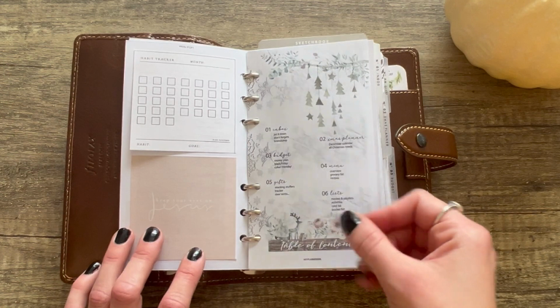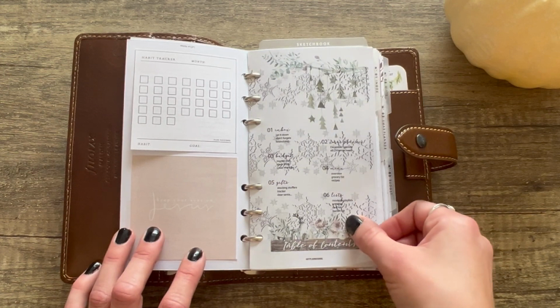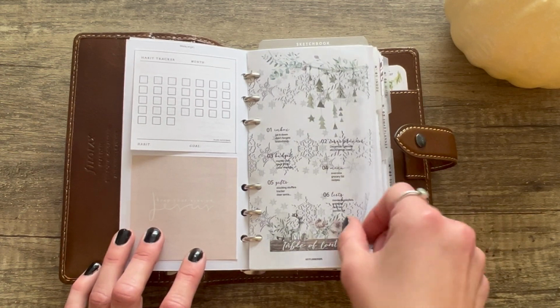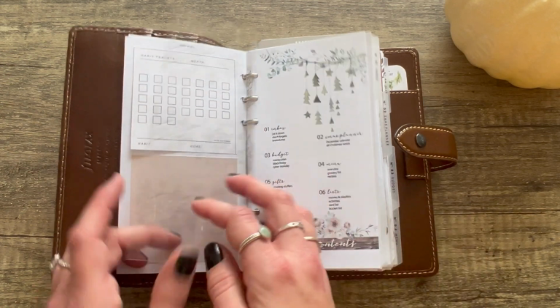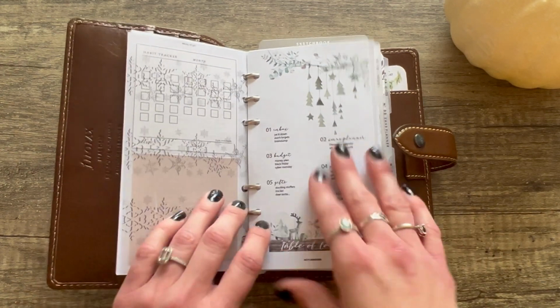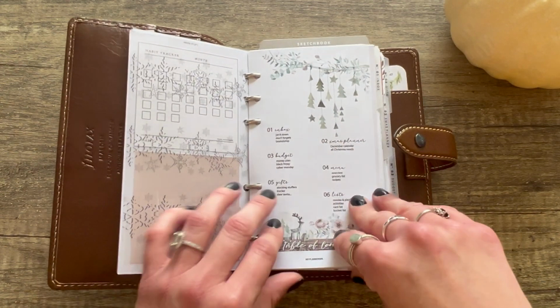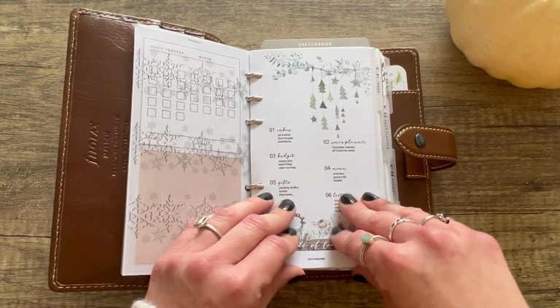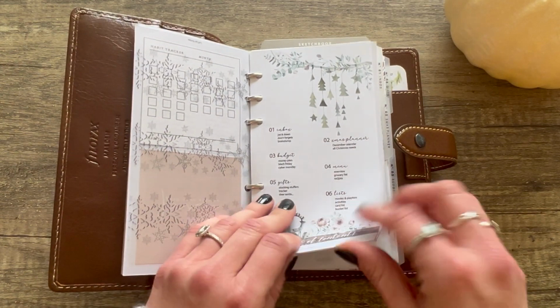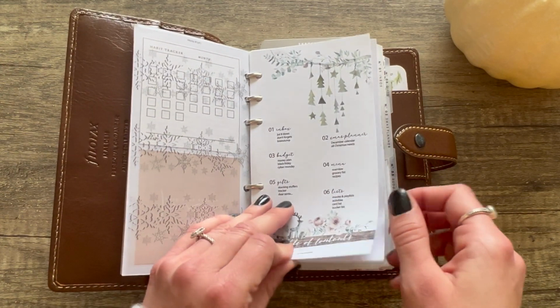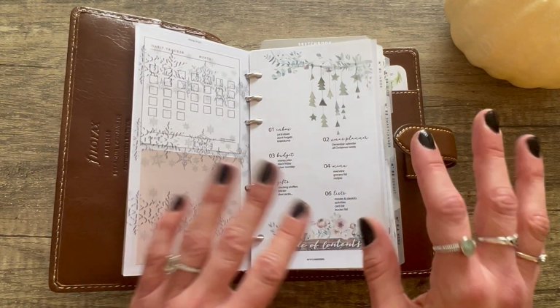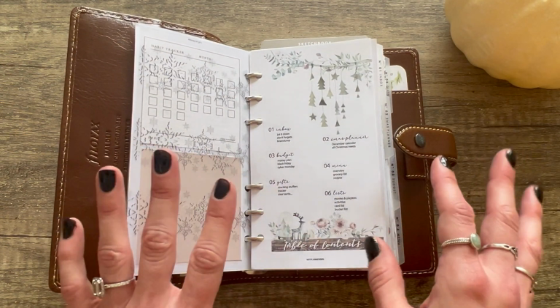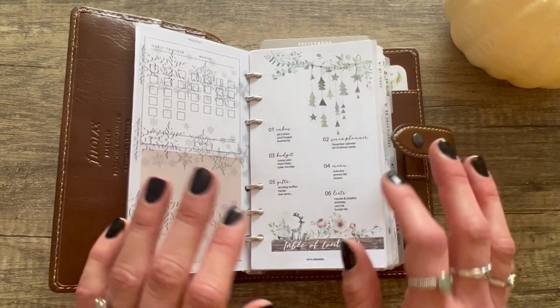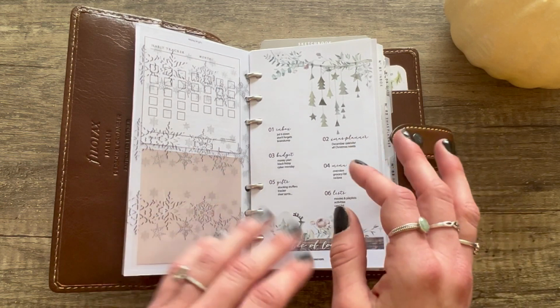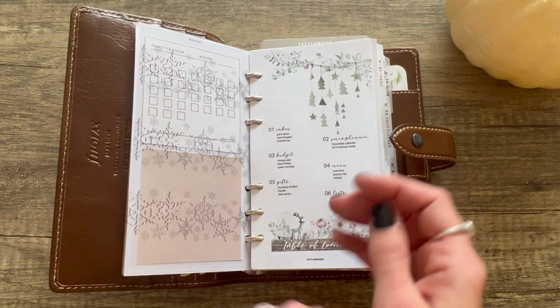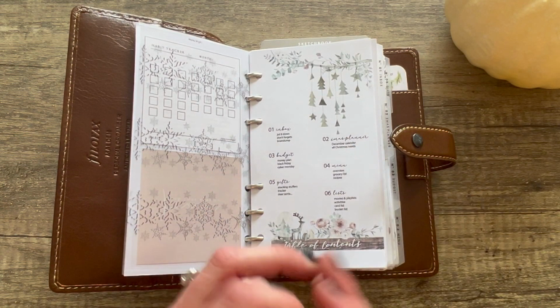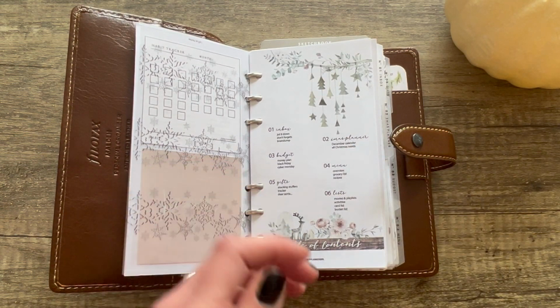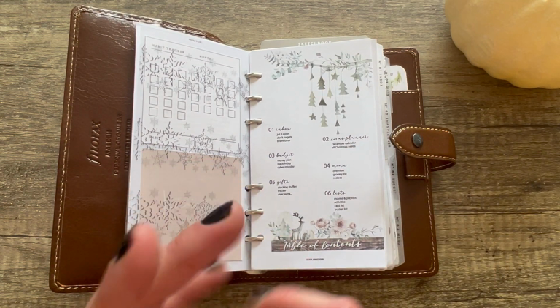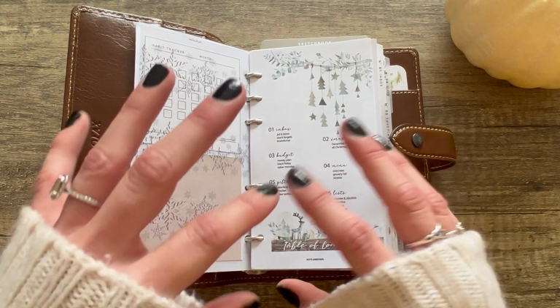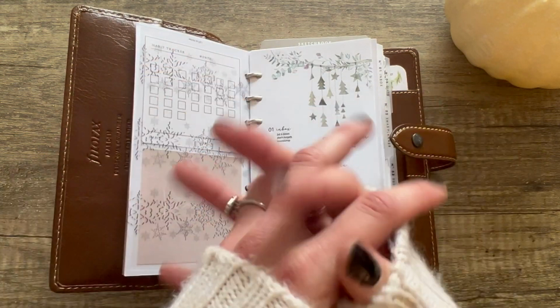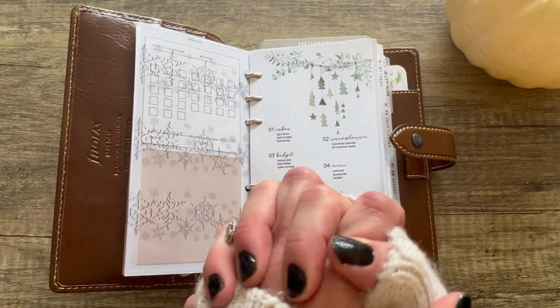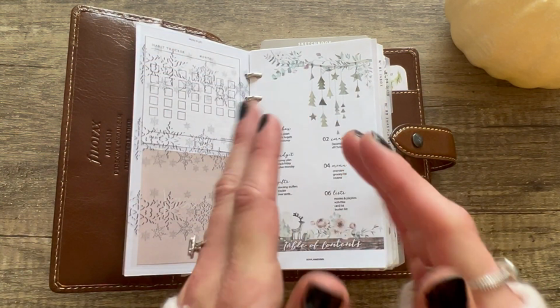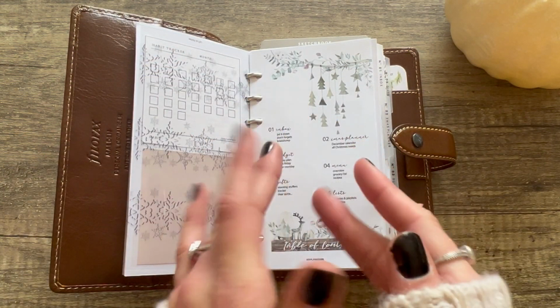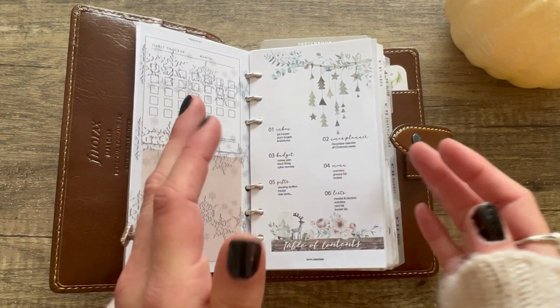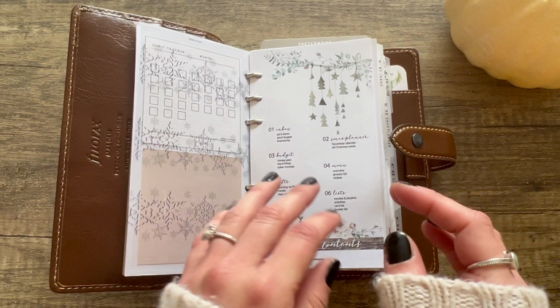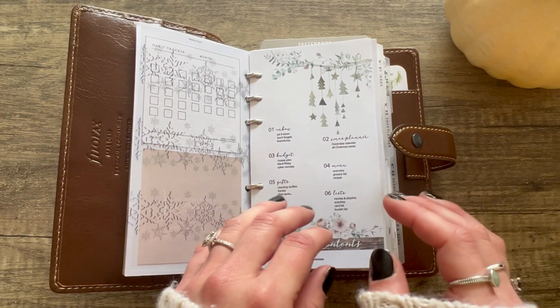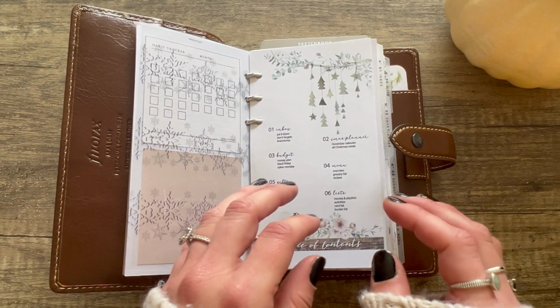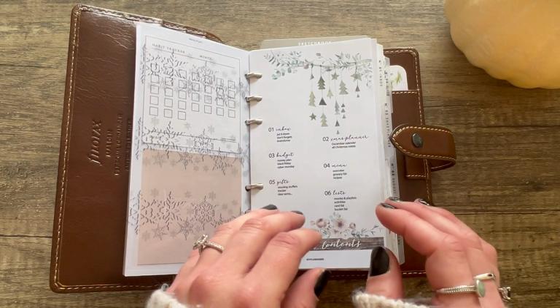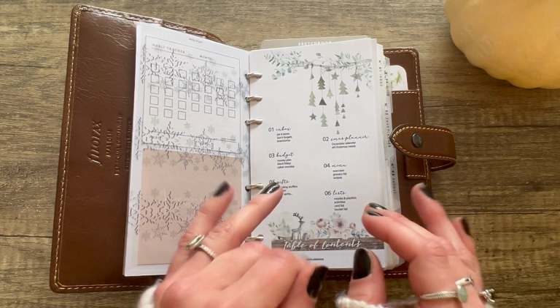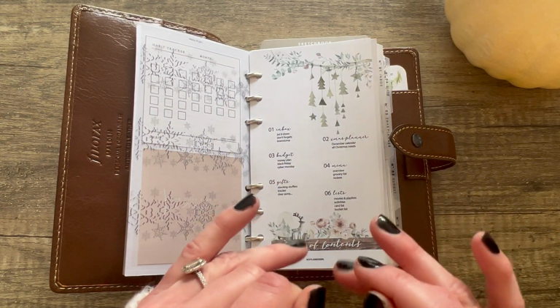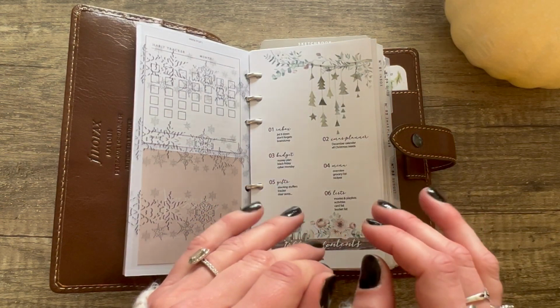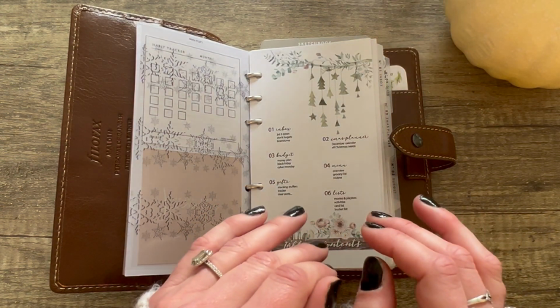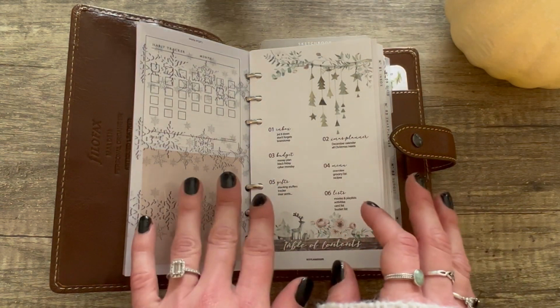This one is from somebody on Etsy that I'll put in the description box because I can't remember it off the top of my head. I have some Post-its here, and then this is something I made in Canva a couple of years ago — it has snowflakes lining across, printed on acetate so it kind of overlays. The first bundle I have in here is the Paper Test Designs bundle.